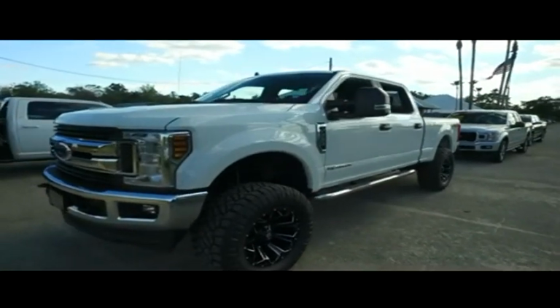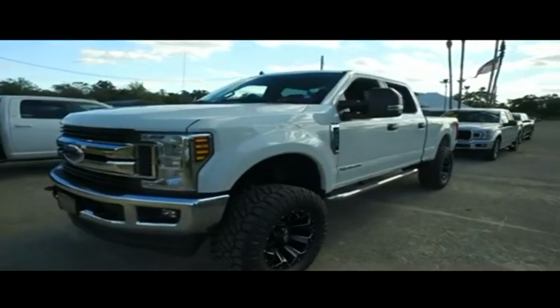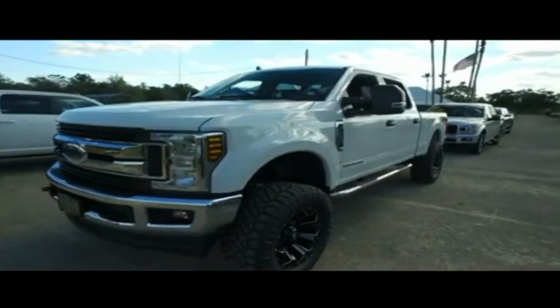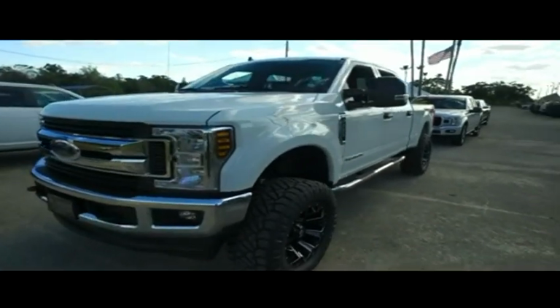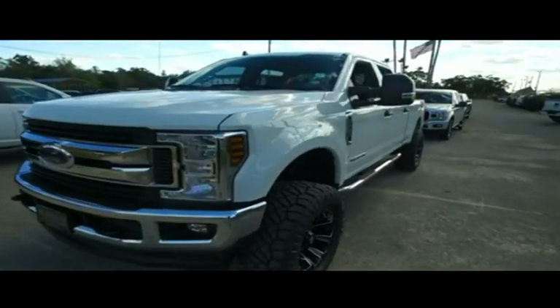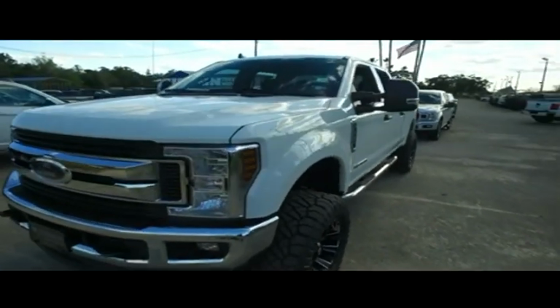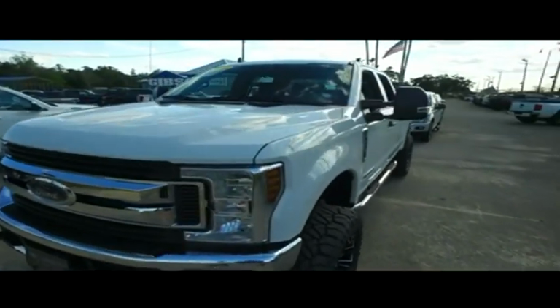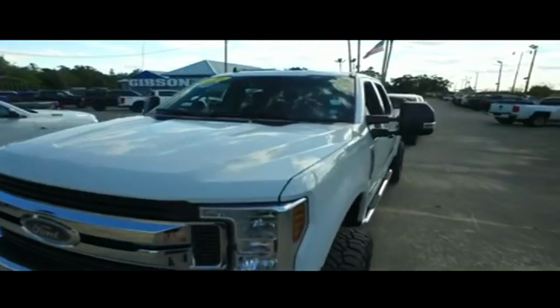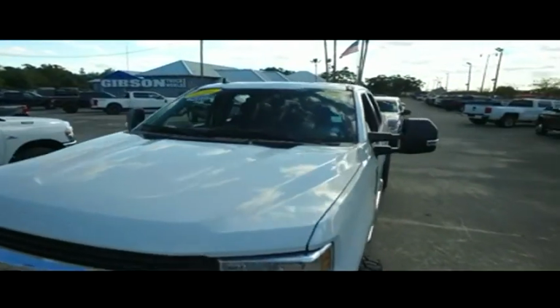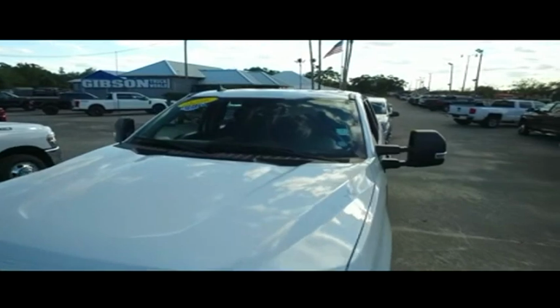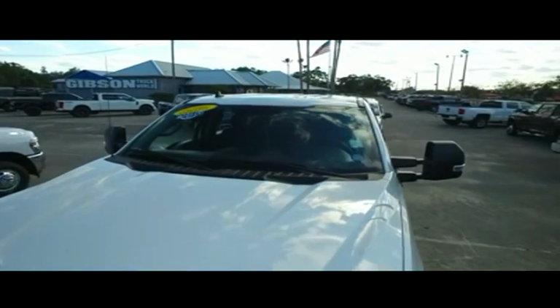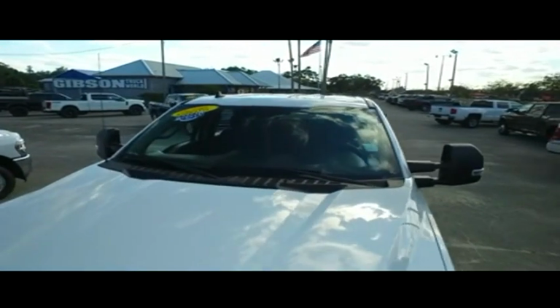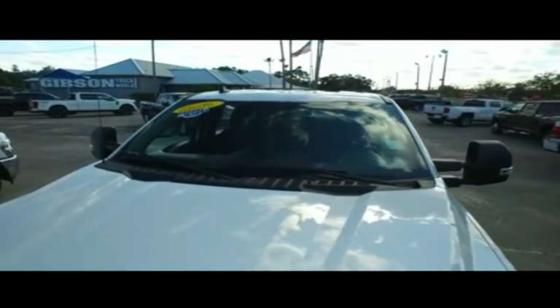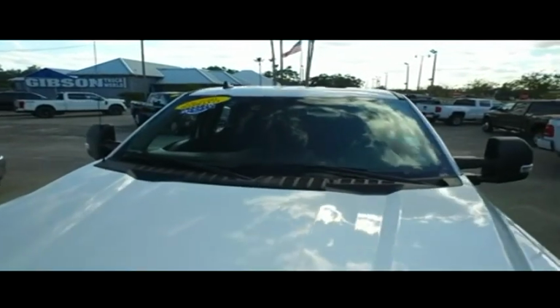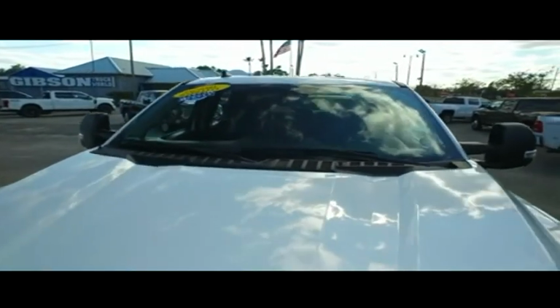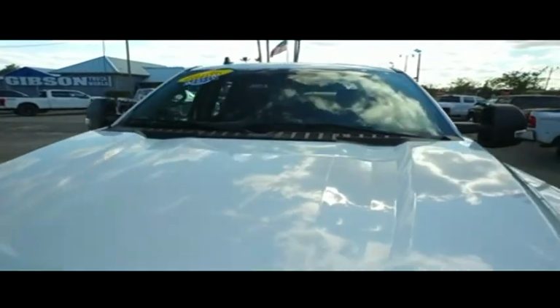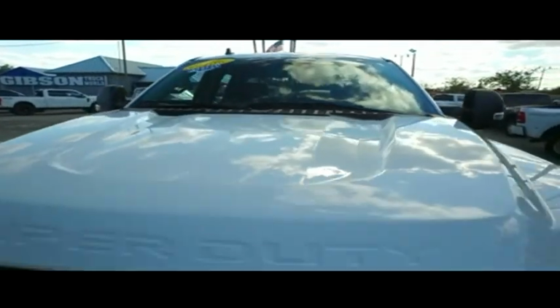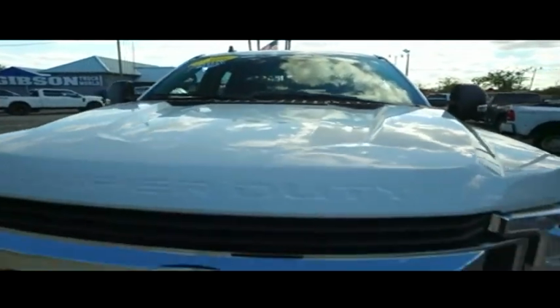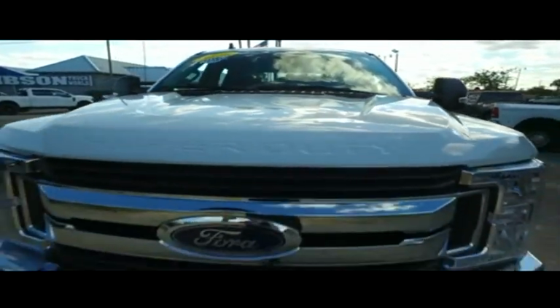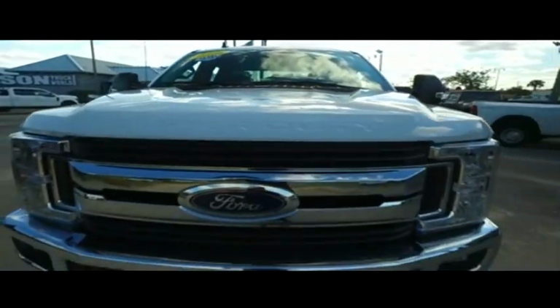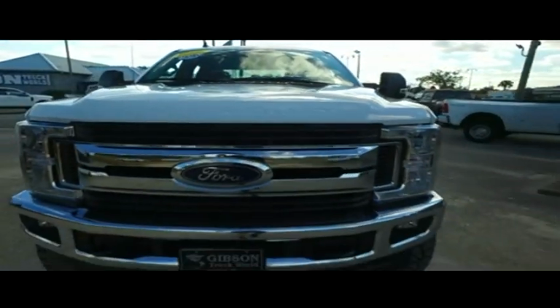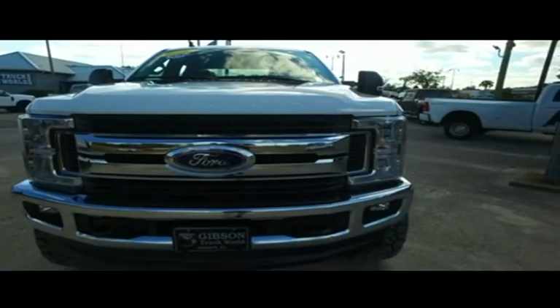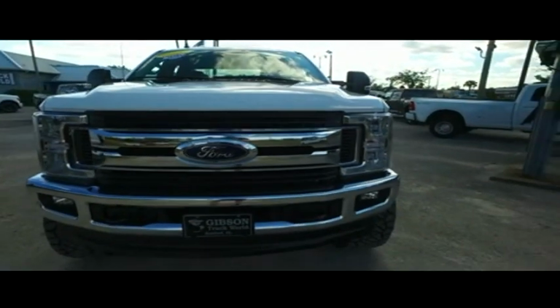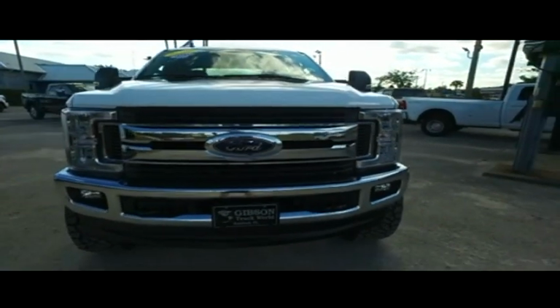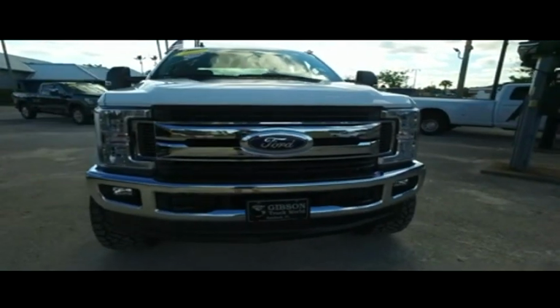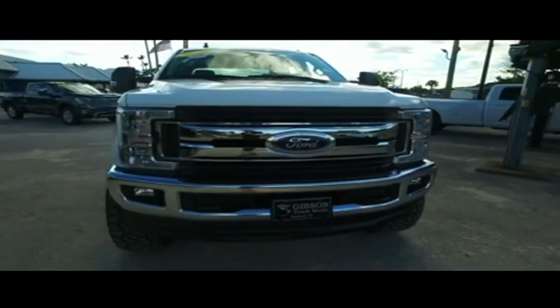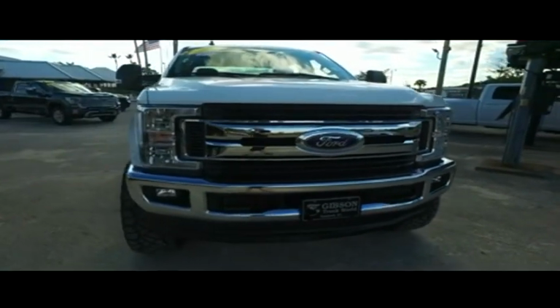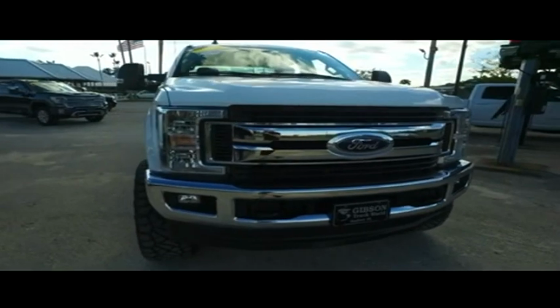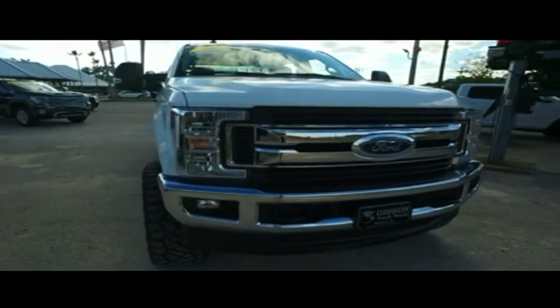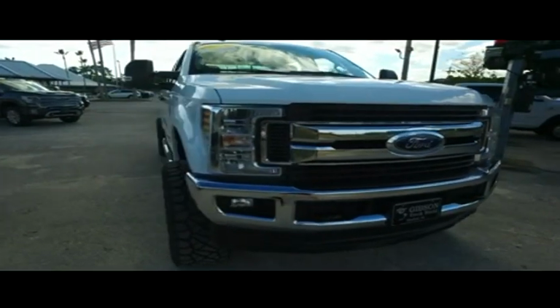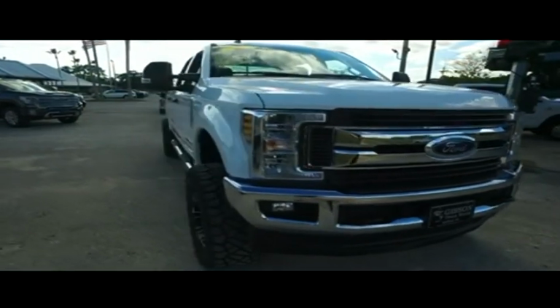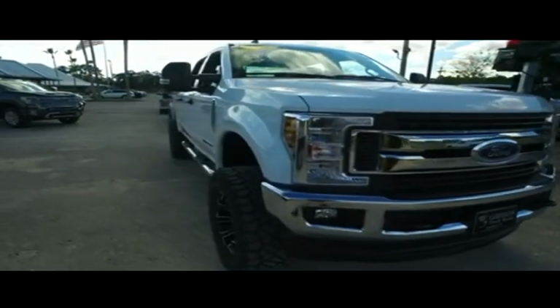The FX4 package features skid plates and high performance shocks. Check out the roof, check out the hood — looking good, rolling through your neighborhood. Fog lamps, tow hooks, and backup camera.